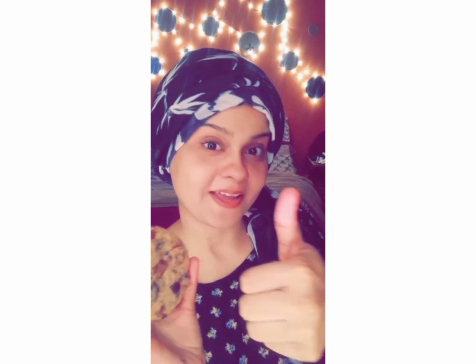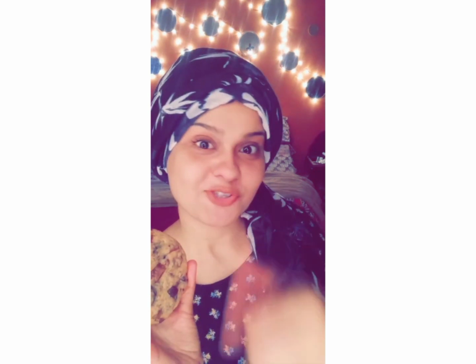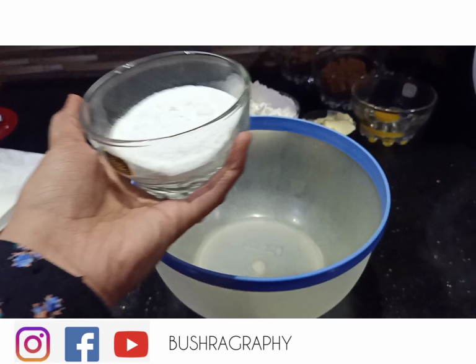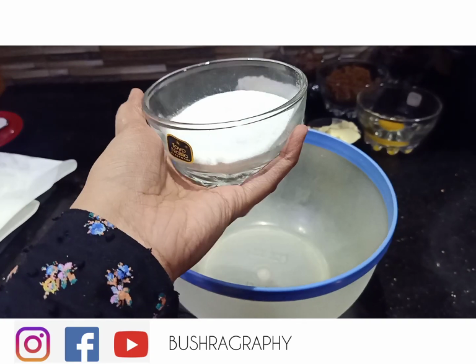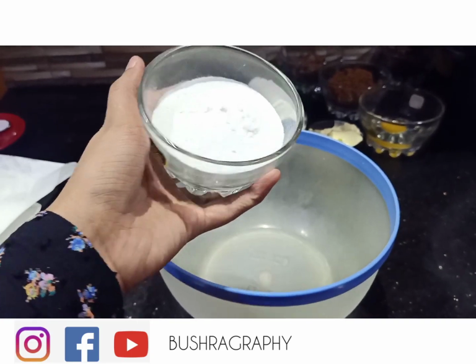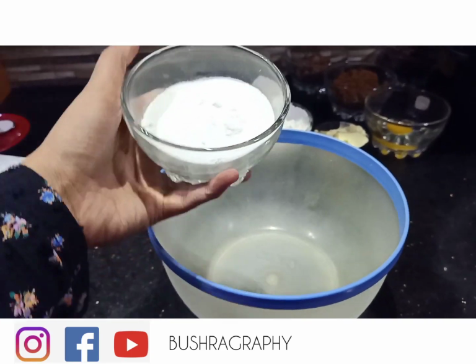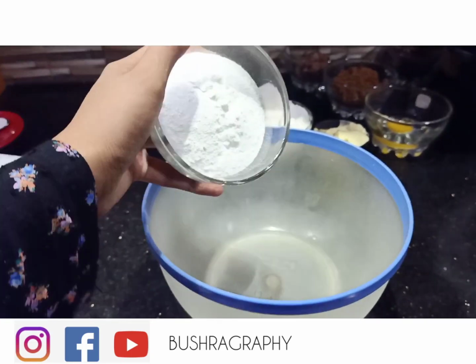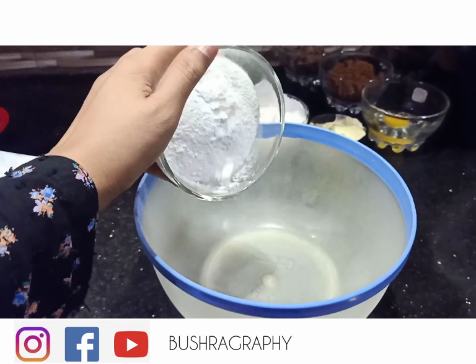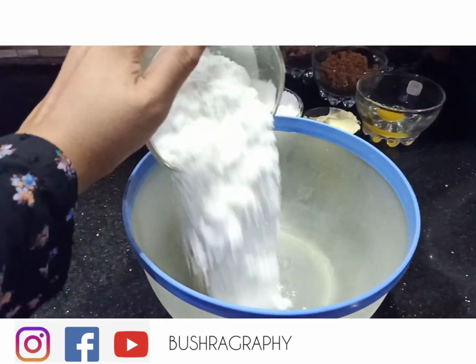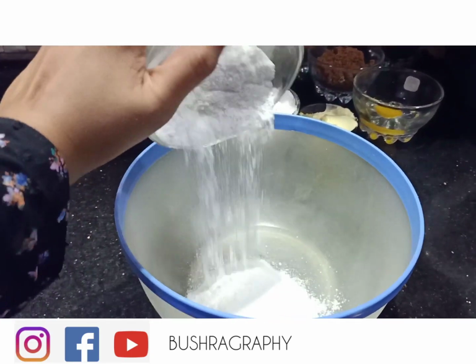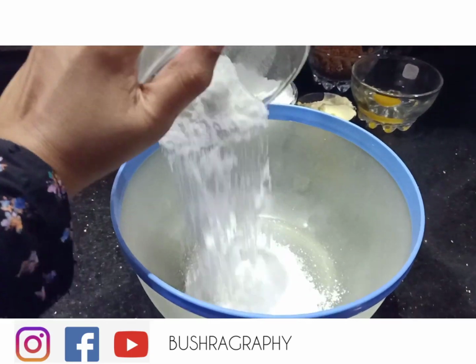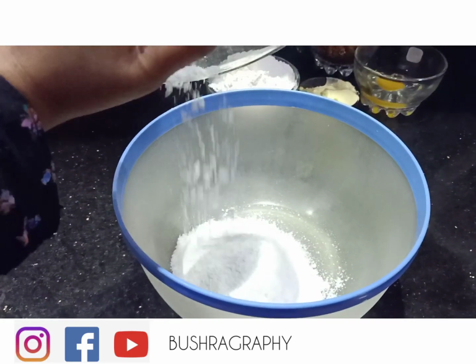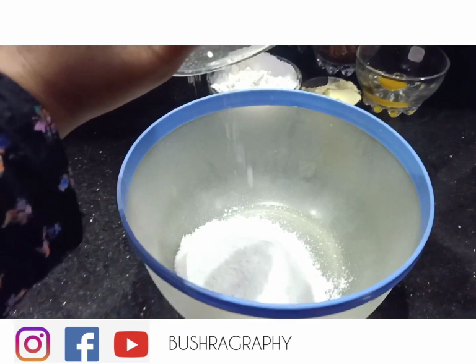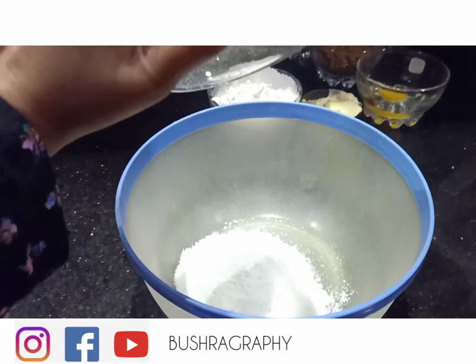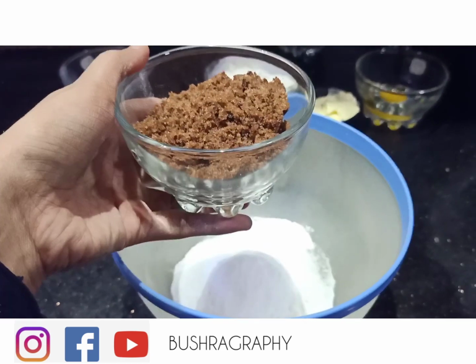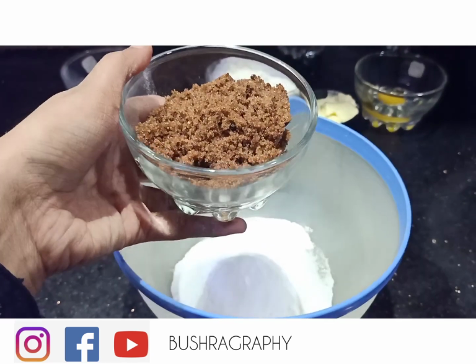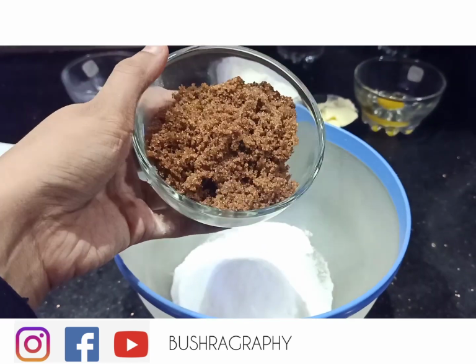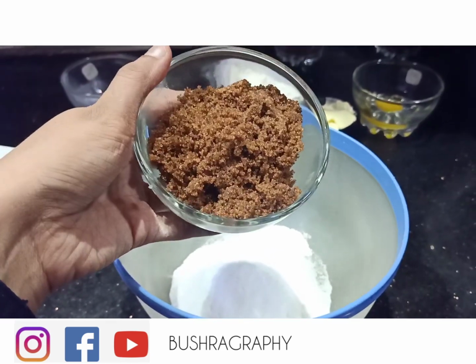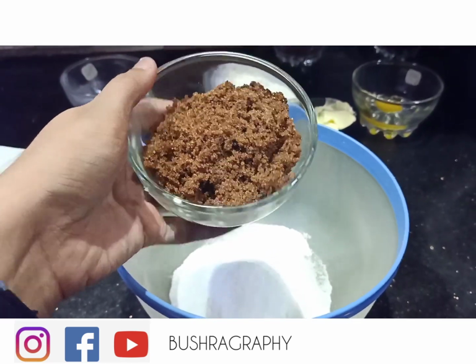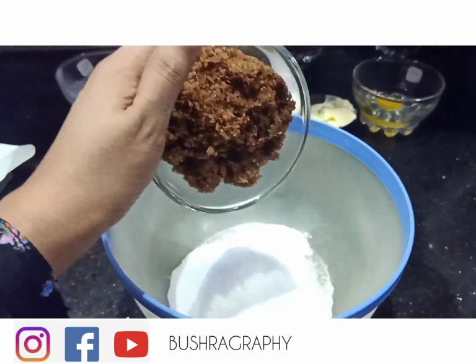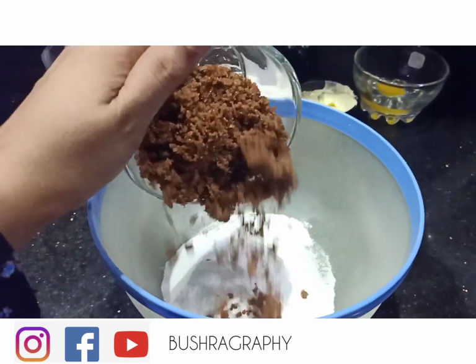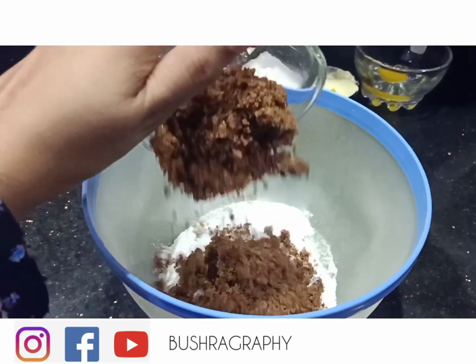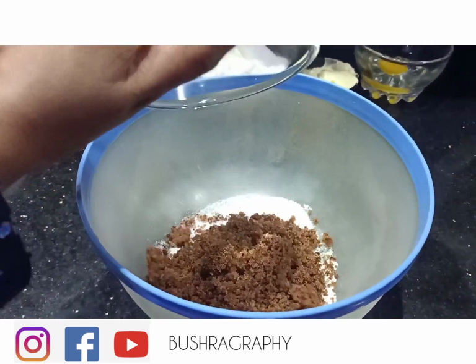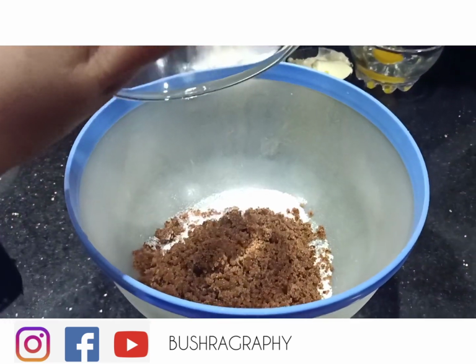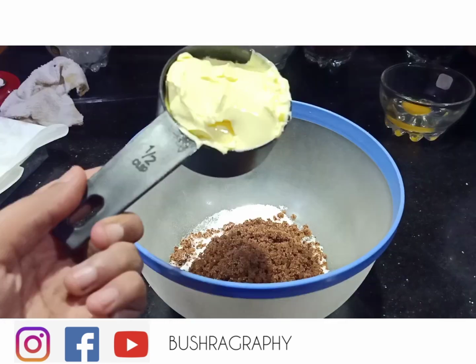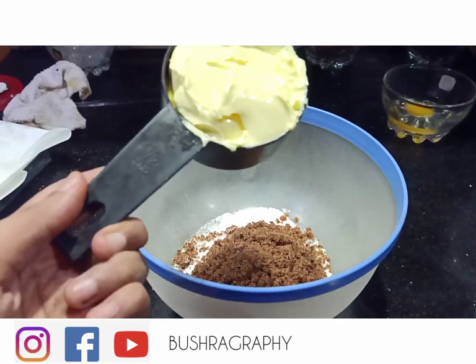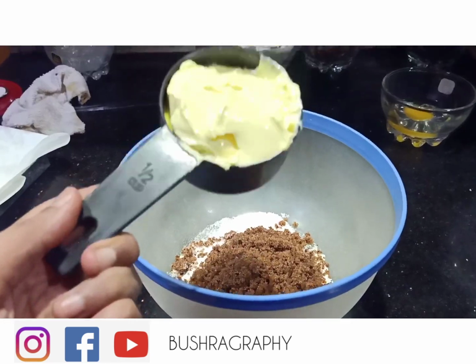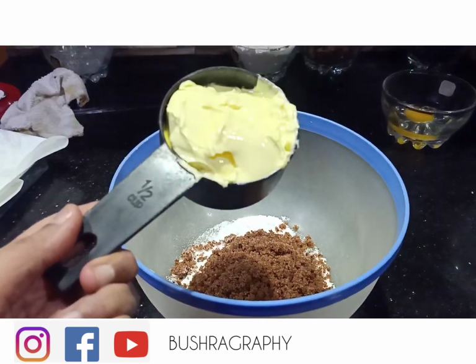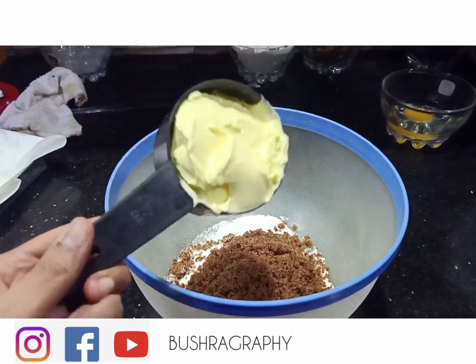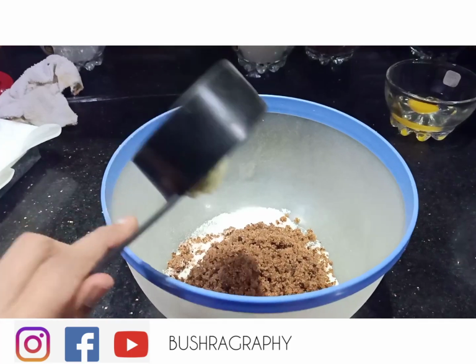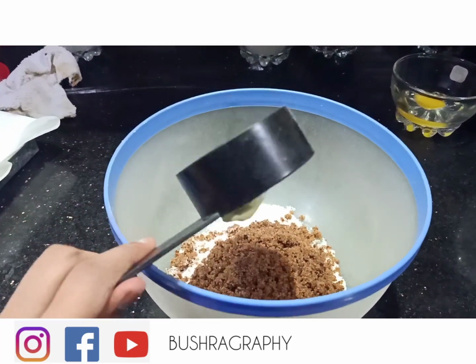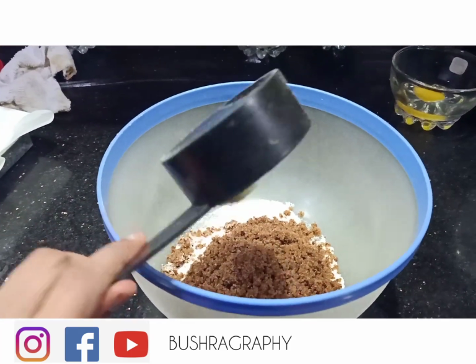First of all, I have in a bowl half cup powdered sugar — note that icing sugar is not powdered sugar — and half cup brown sugar. I will add half cup butter.